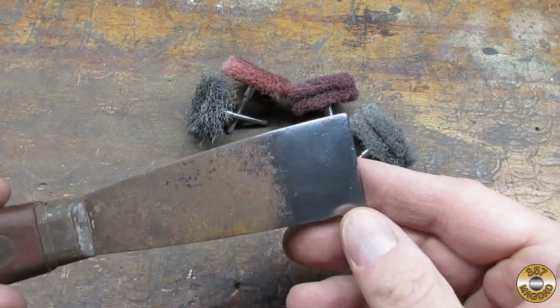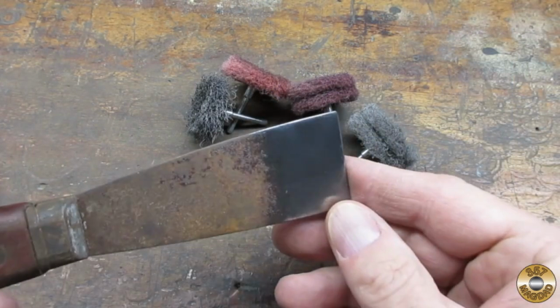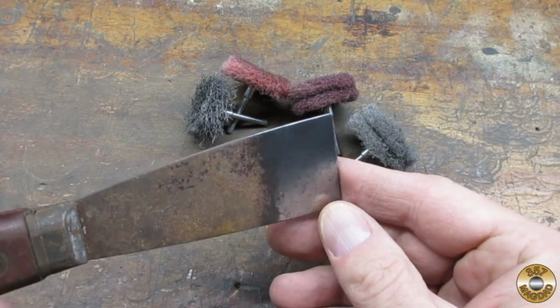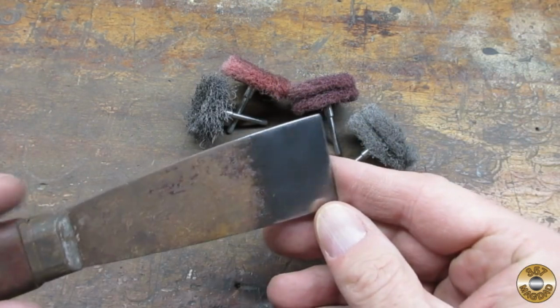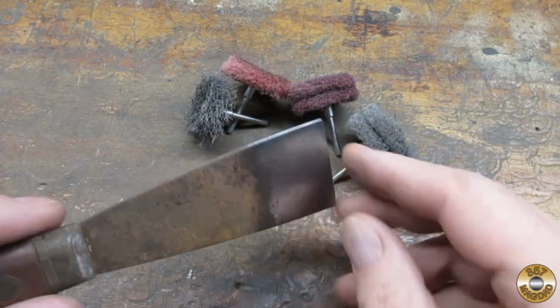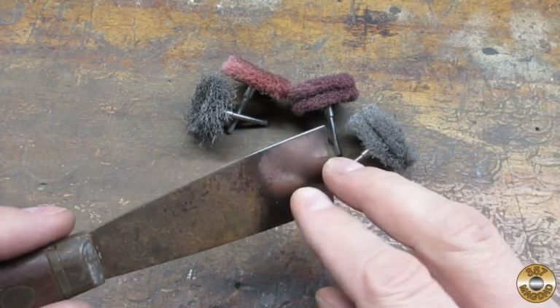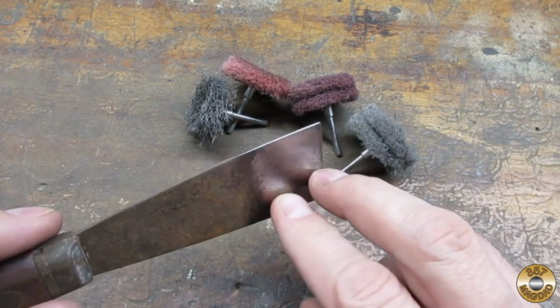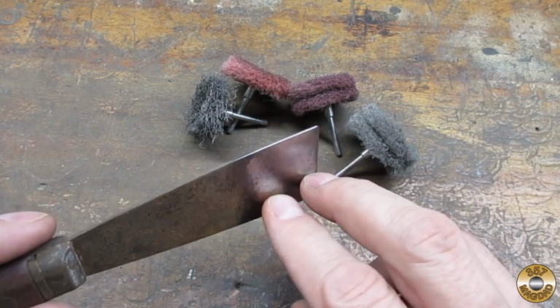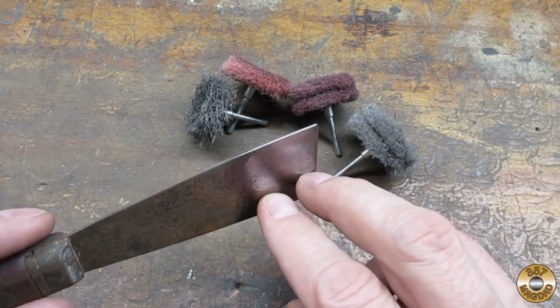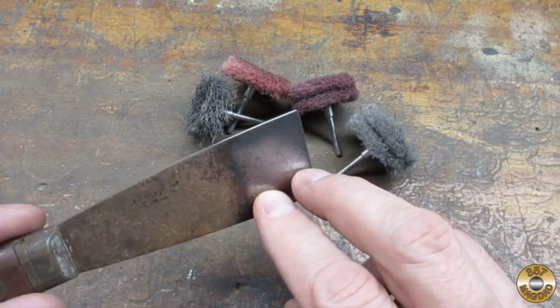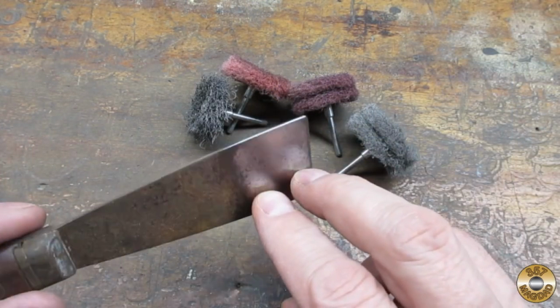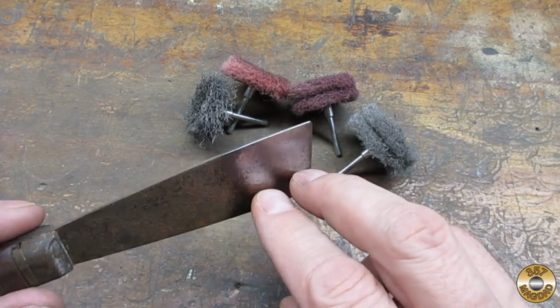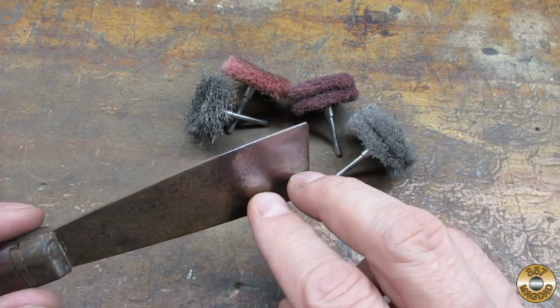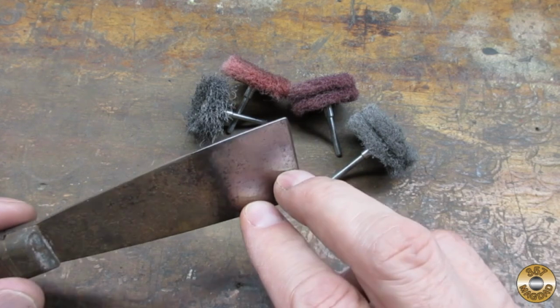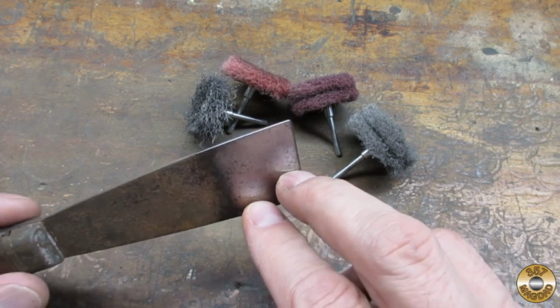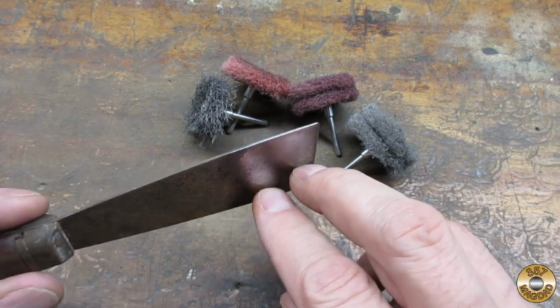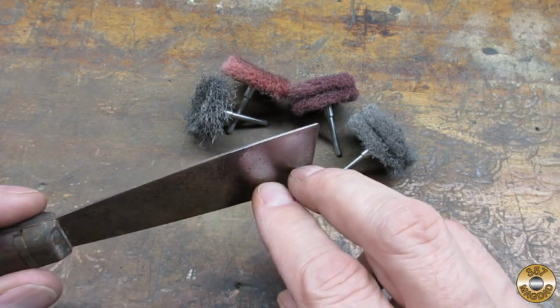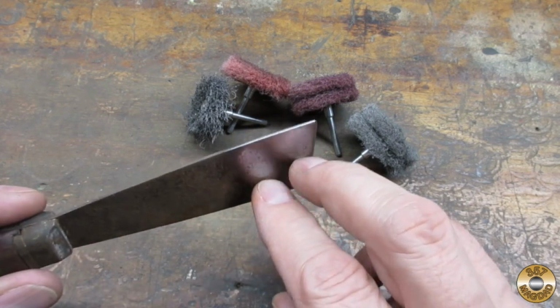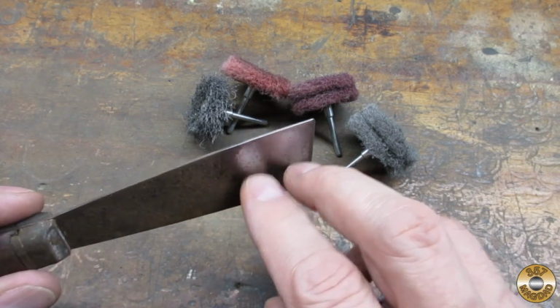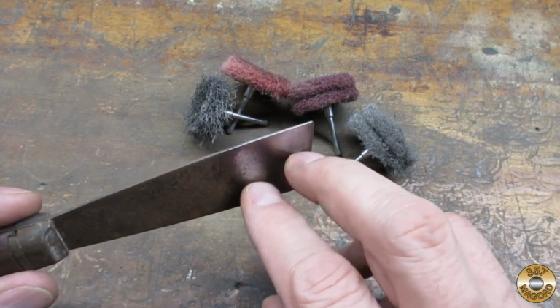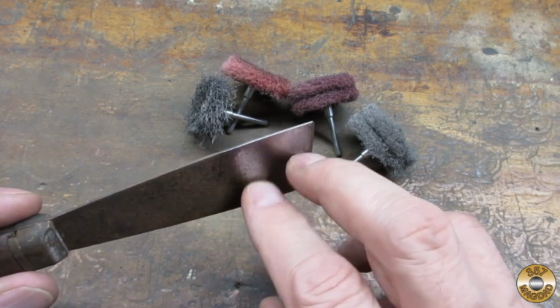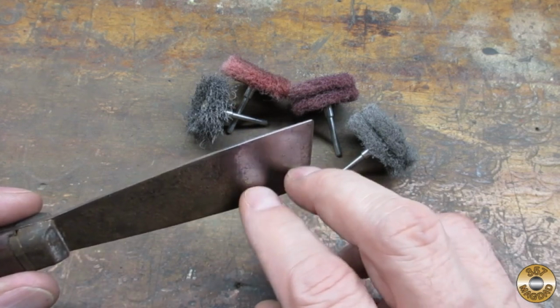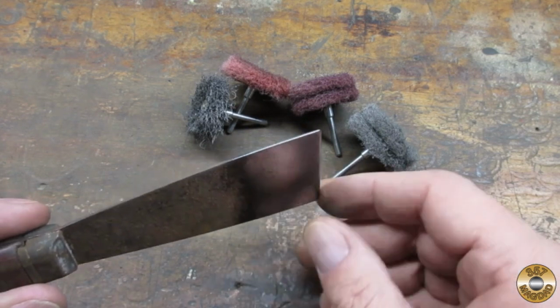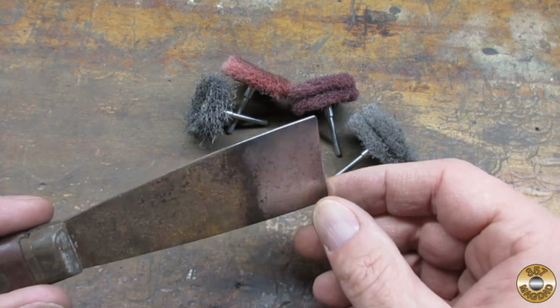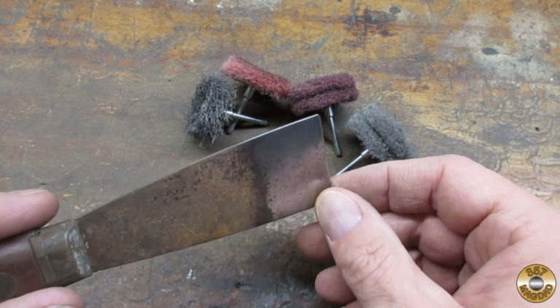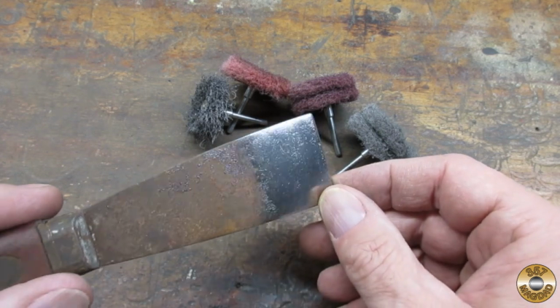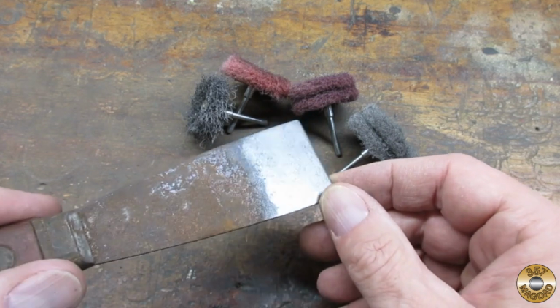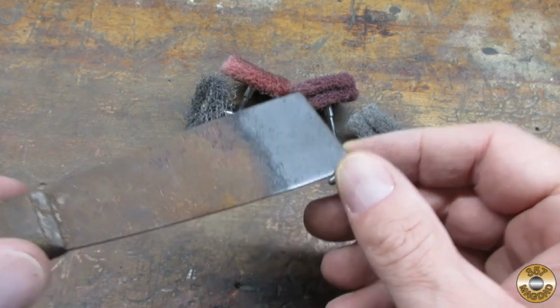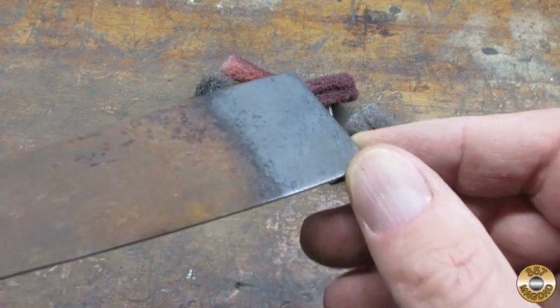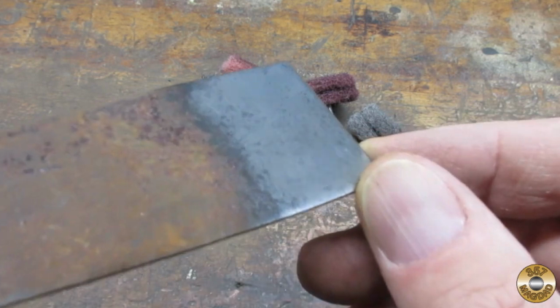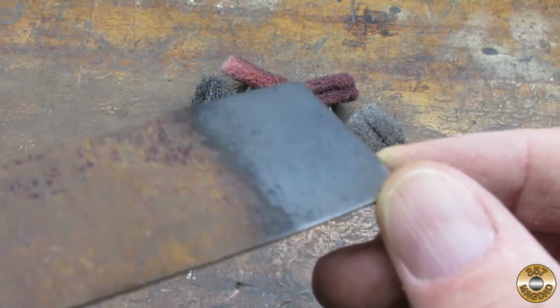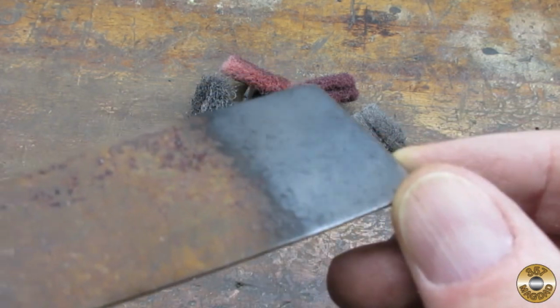Here's the finish I was able to get on the putty knife blade. I wouldn't call it a mirror finish, but I think it's a good example of what you can achieve with the abrasive discs.